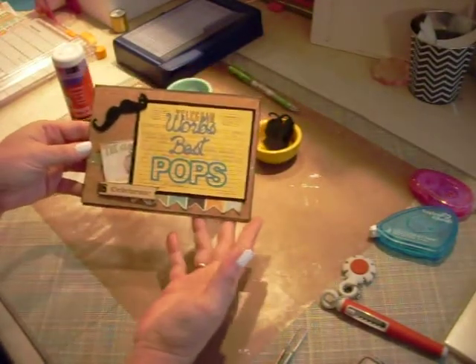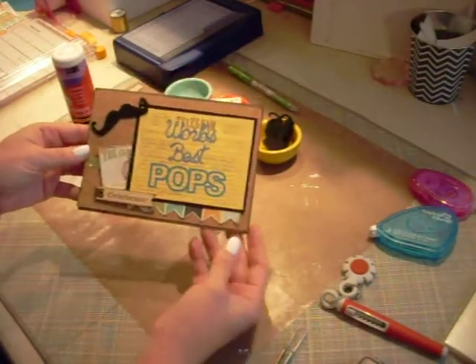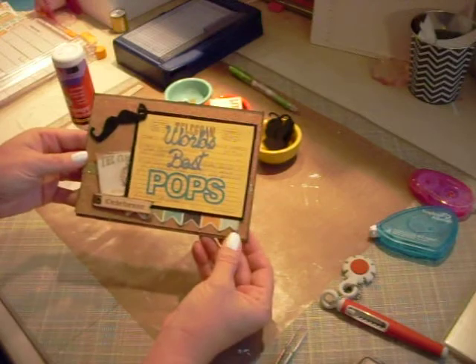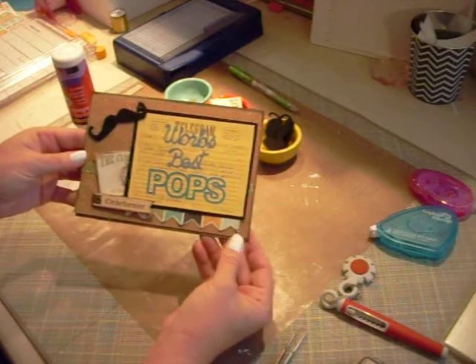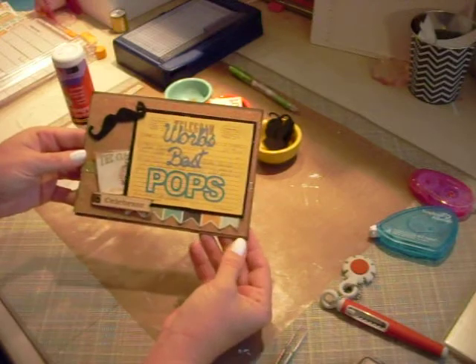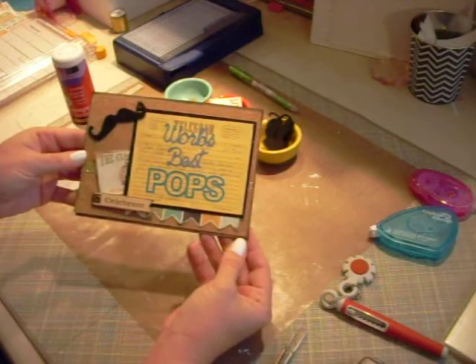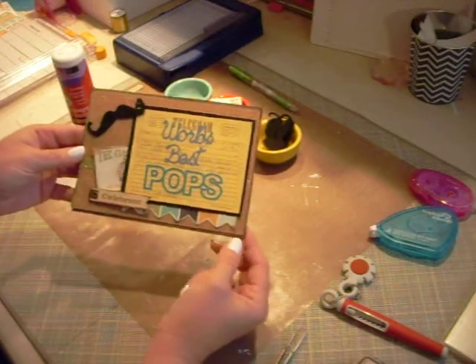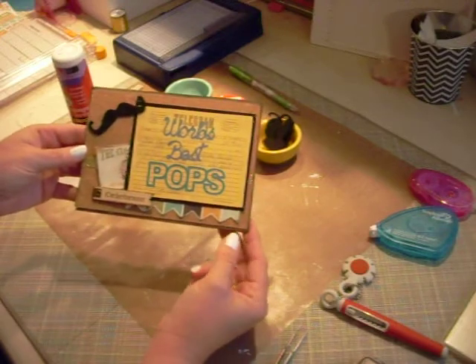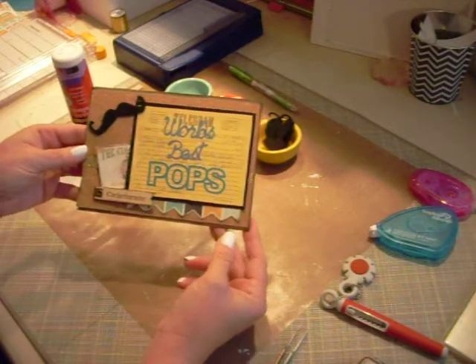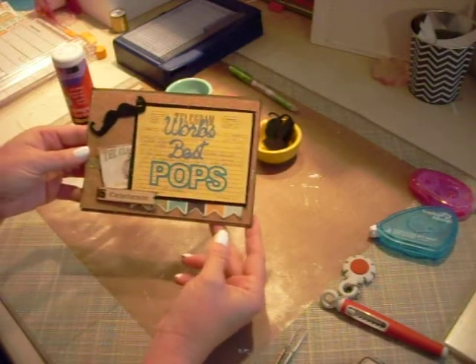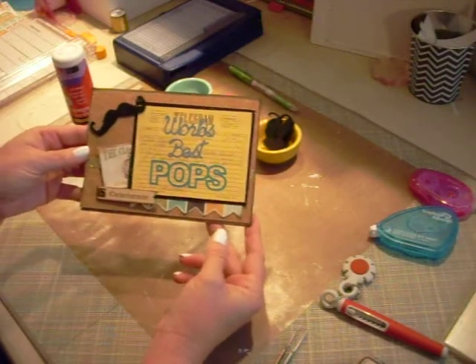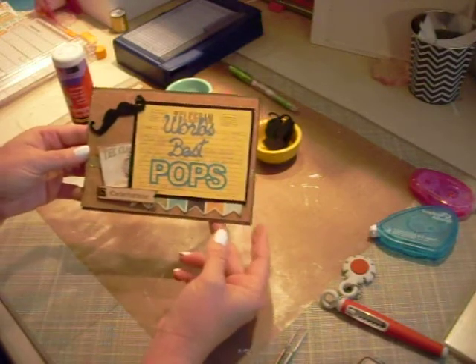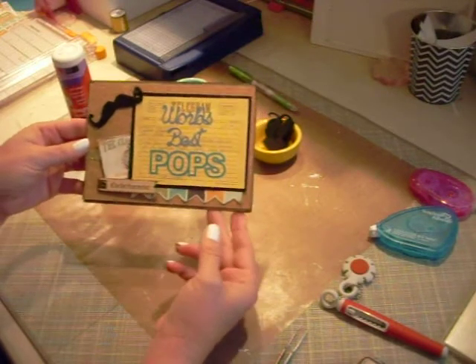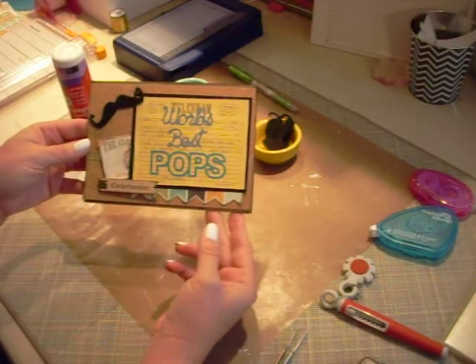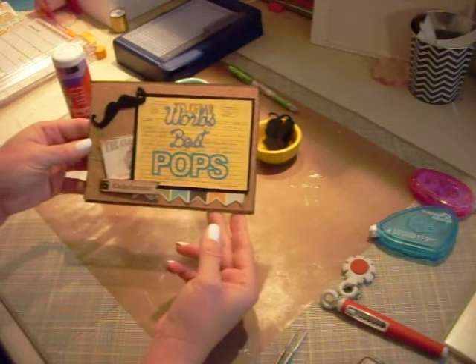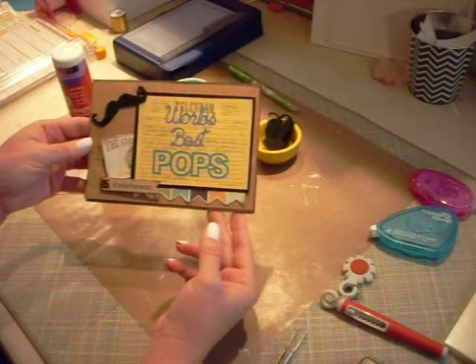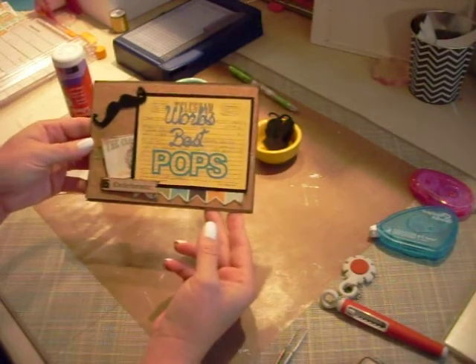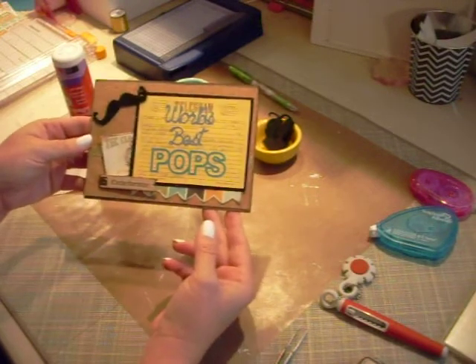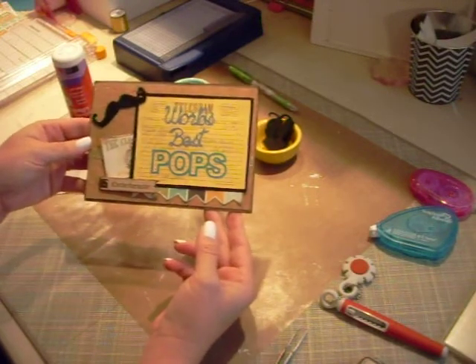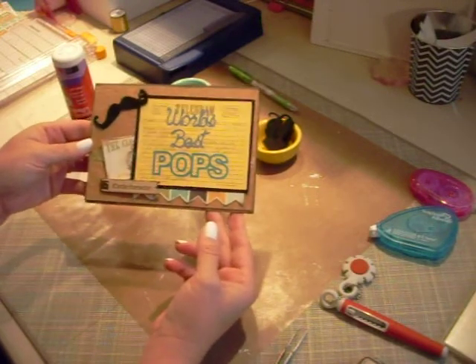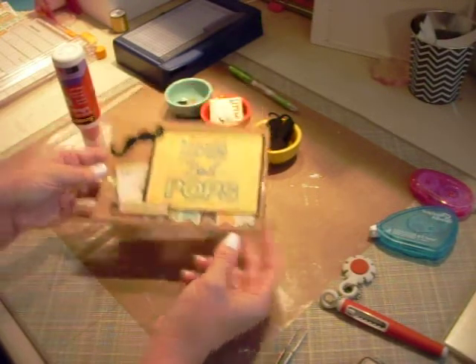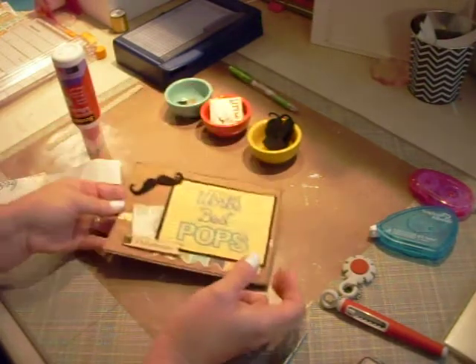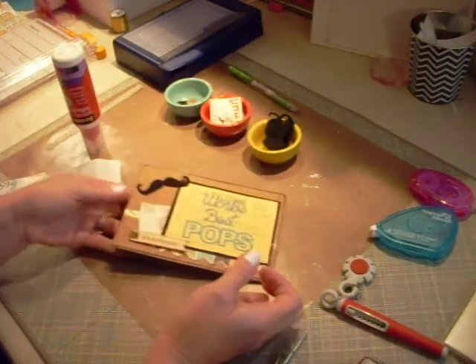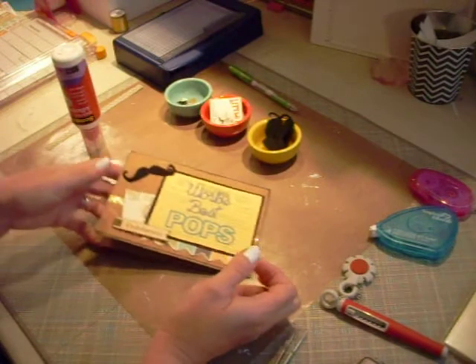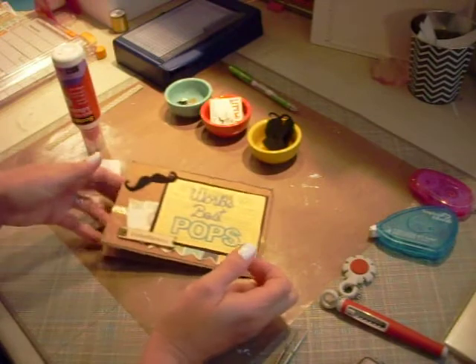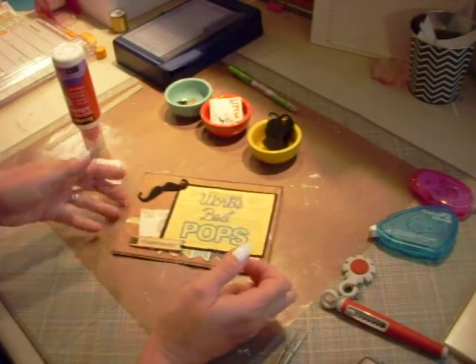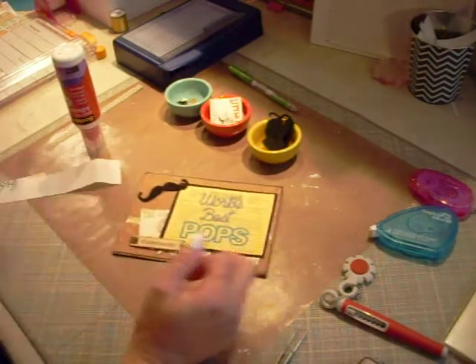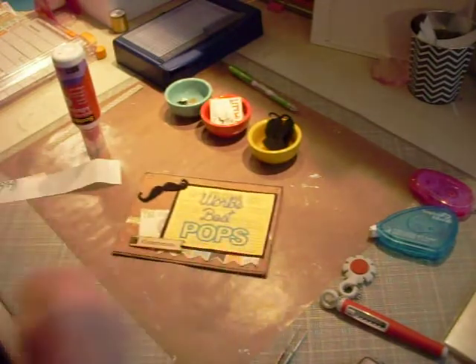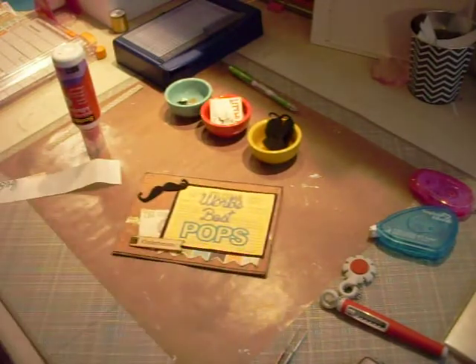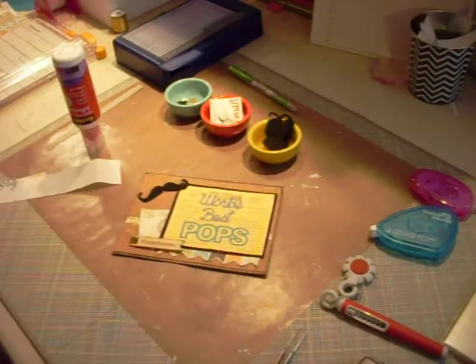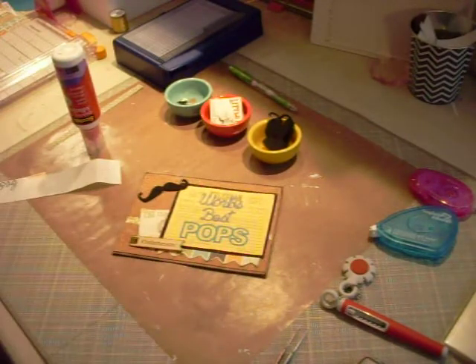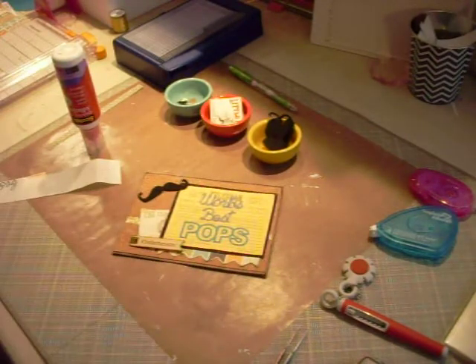This is for the Cat Scrappiness Design Team Challenge for the month of May. I hope you guys enjoyed making a card with me, and we'll talk to you later. Bye.